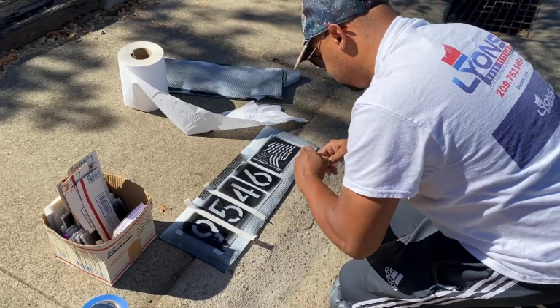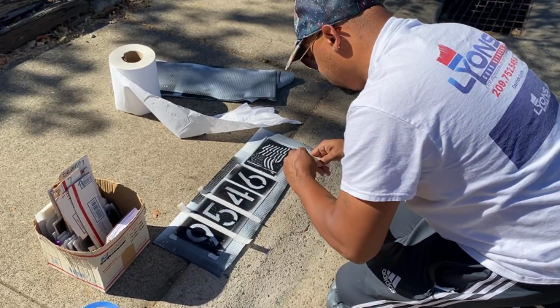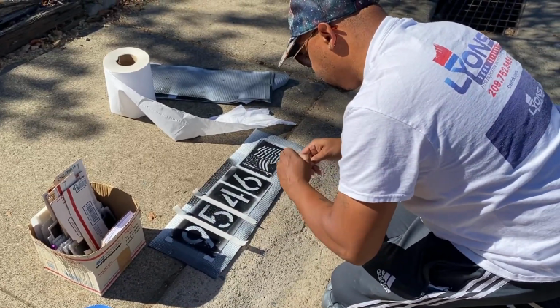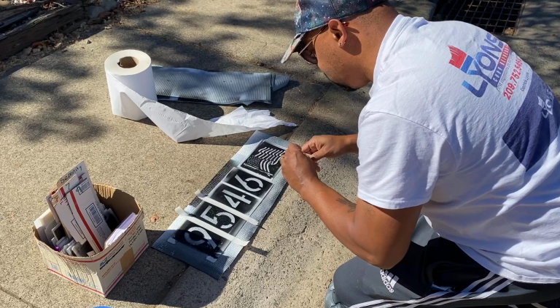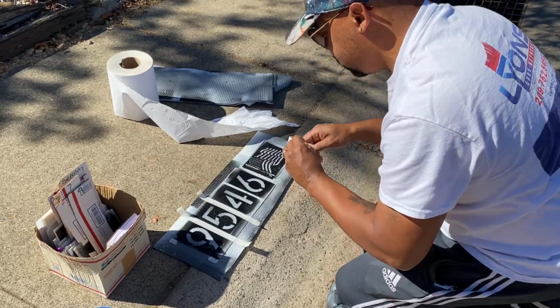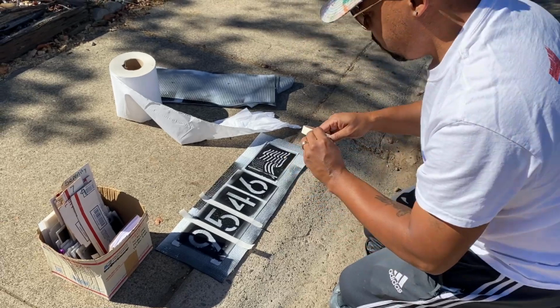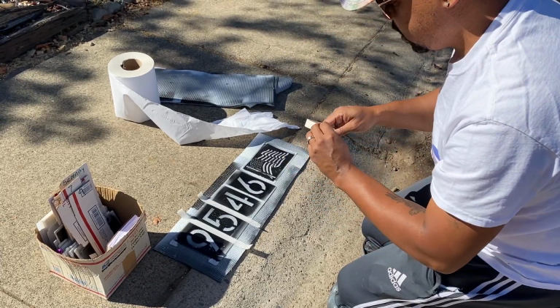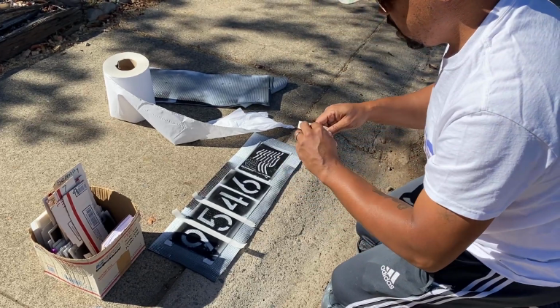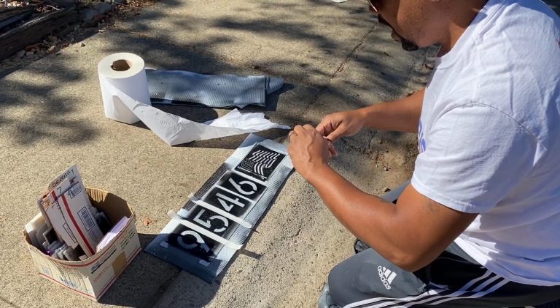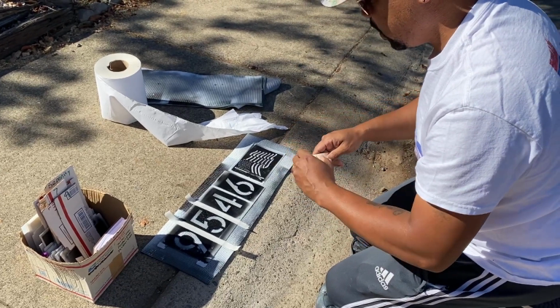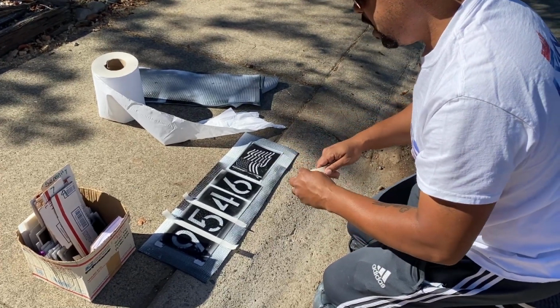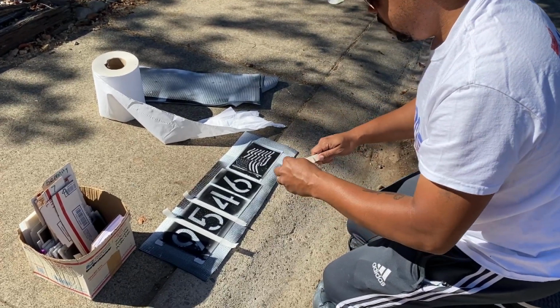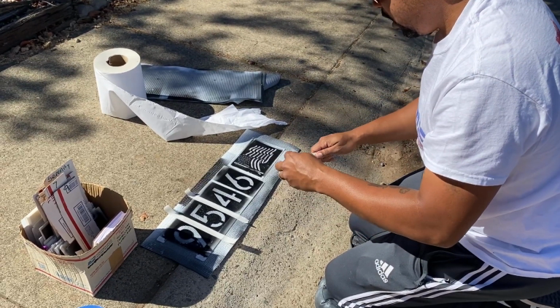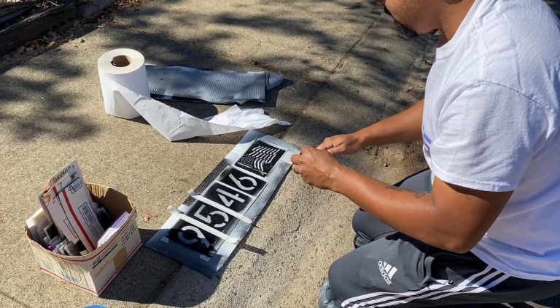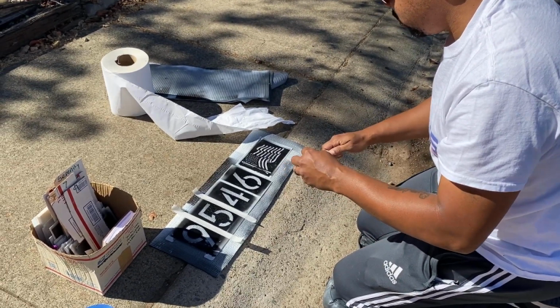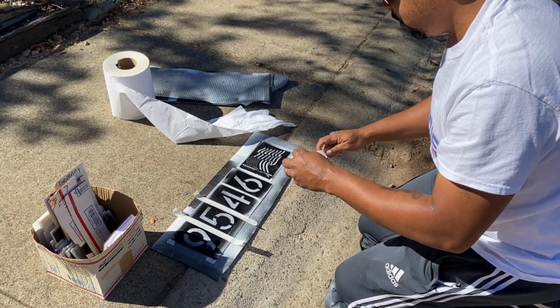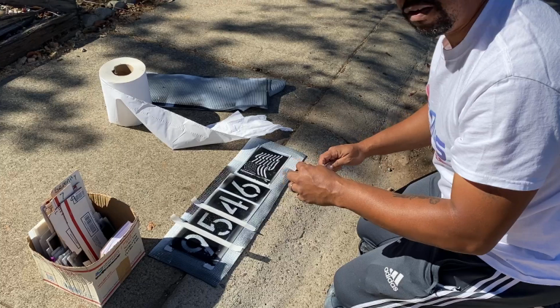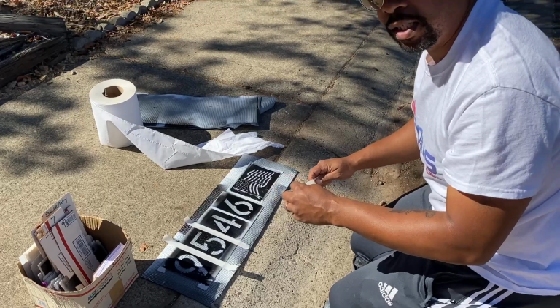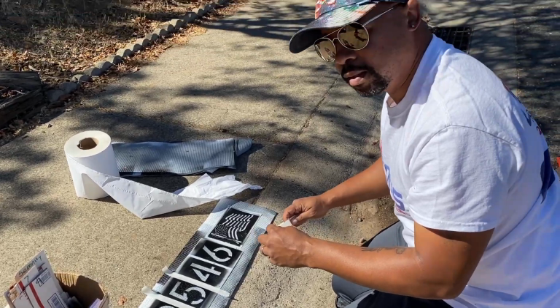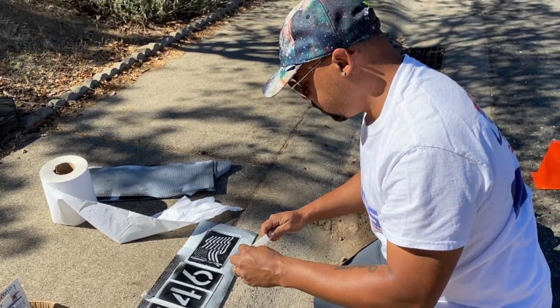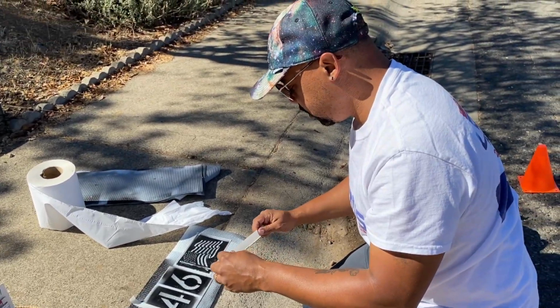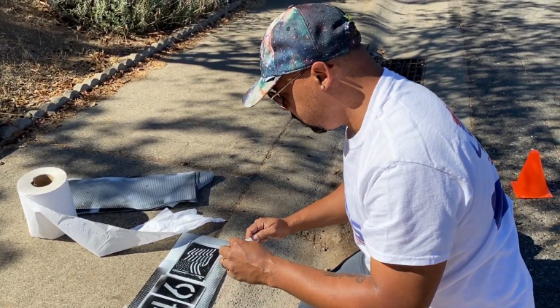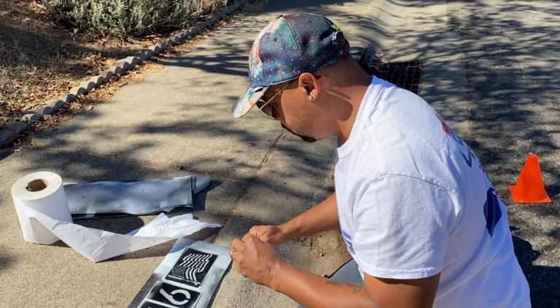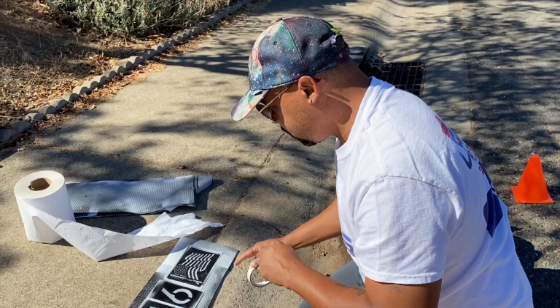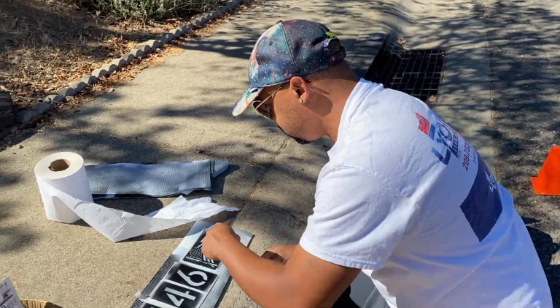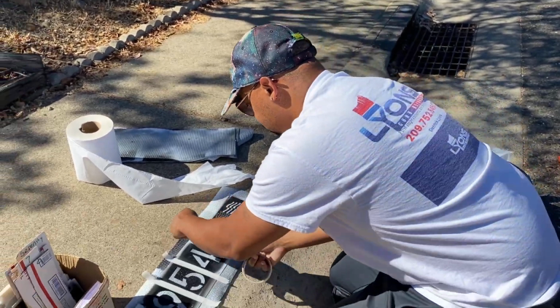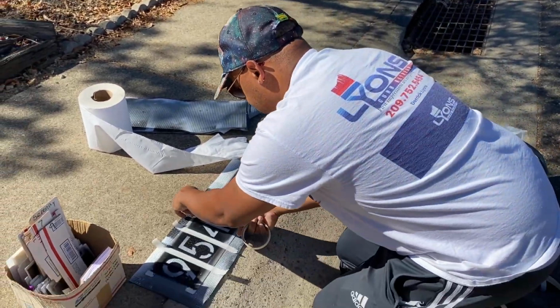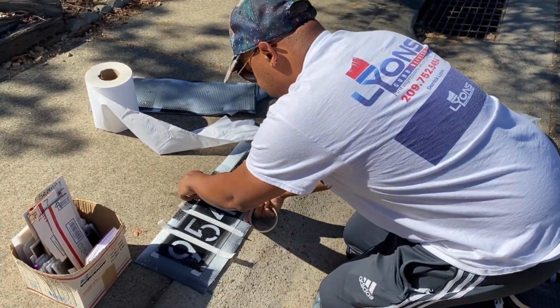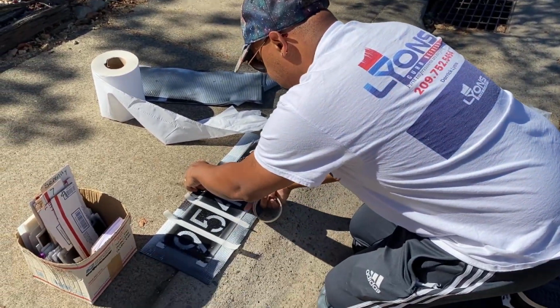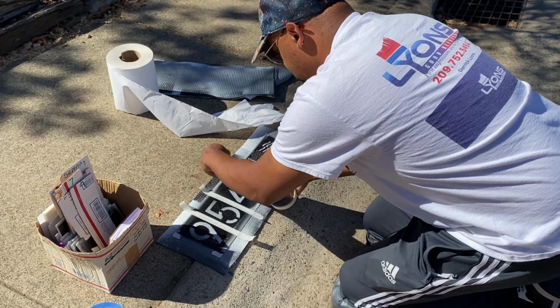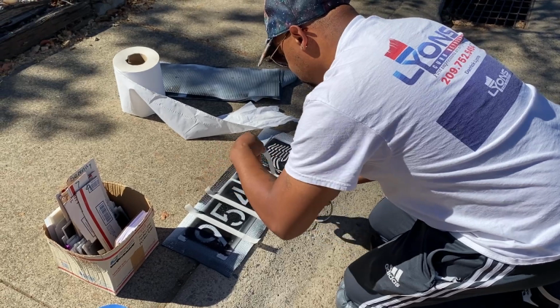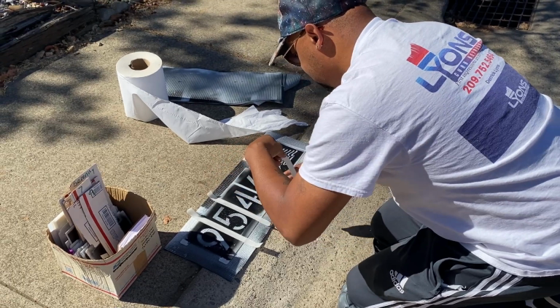The people who saw us working wanted their curb done too, and that guy asked if we had a navy stencil — we actually do, so it'll be our first time doing a navy one. Thank you to everyone who served our country.